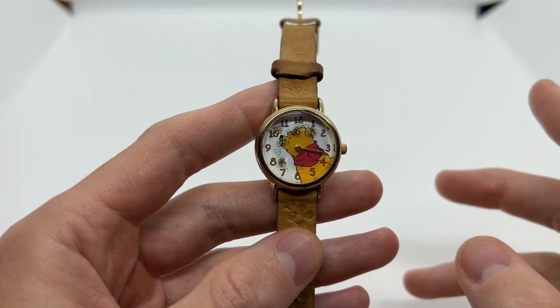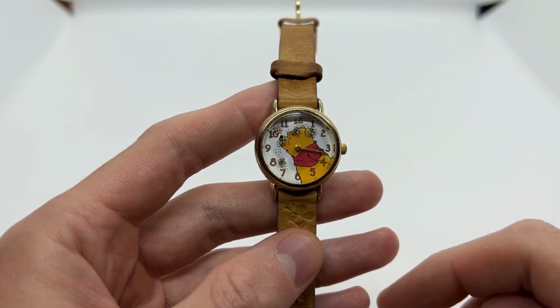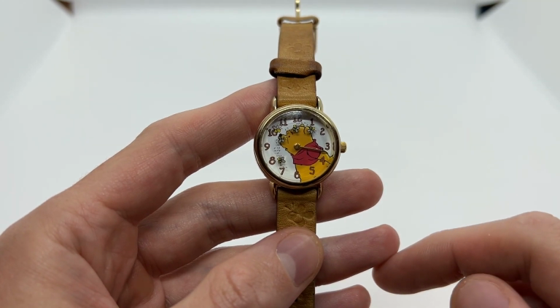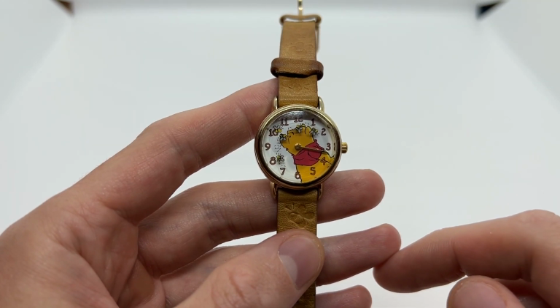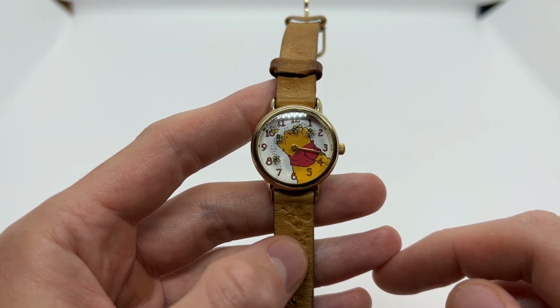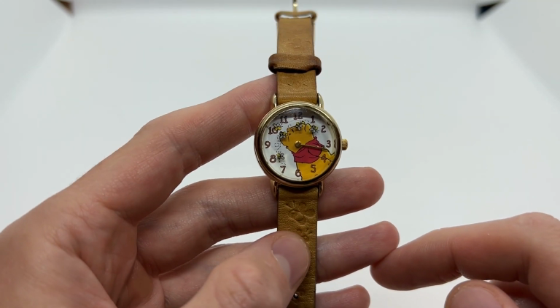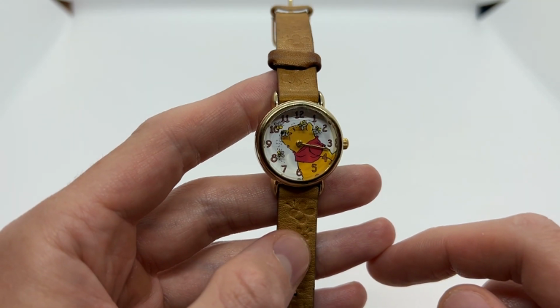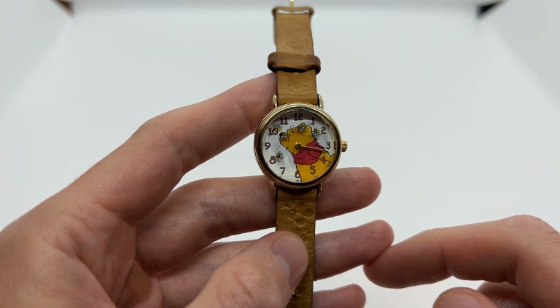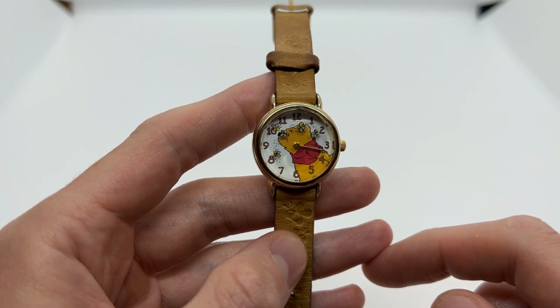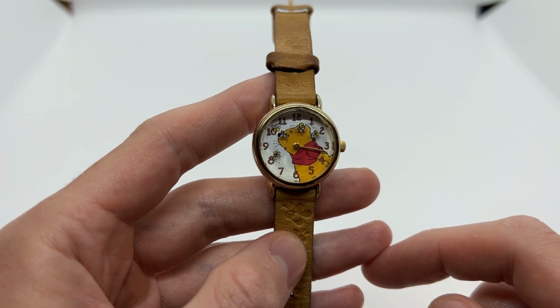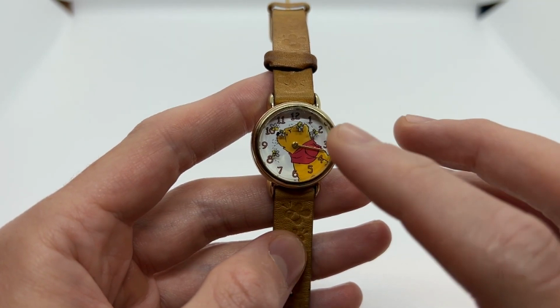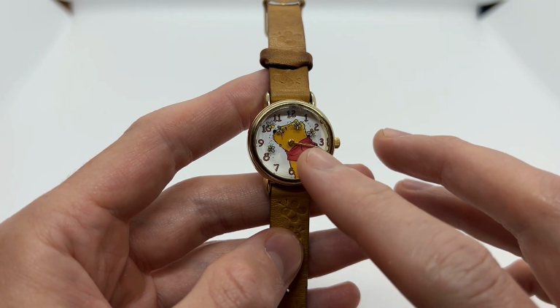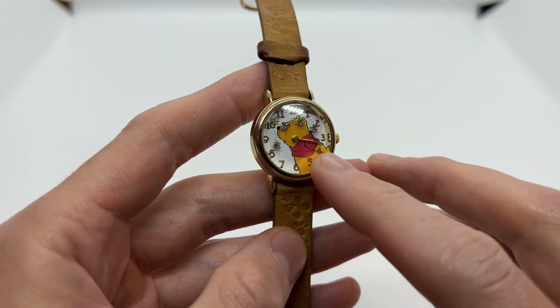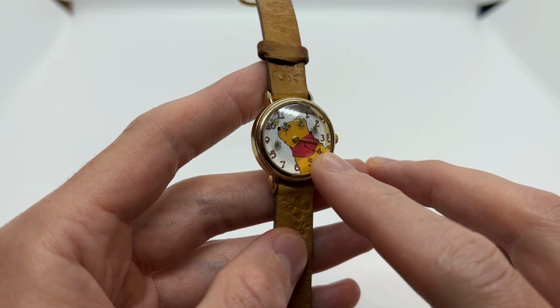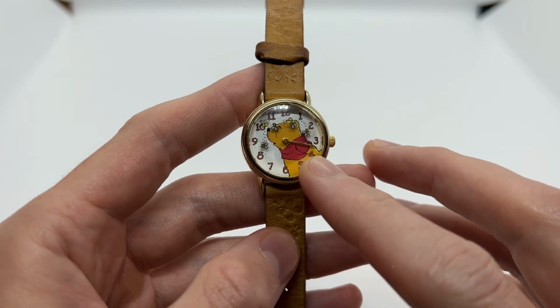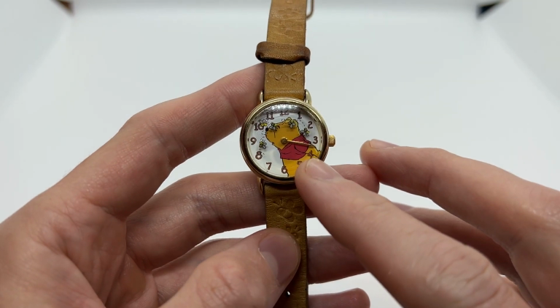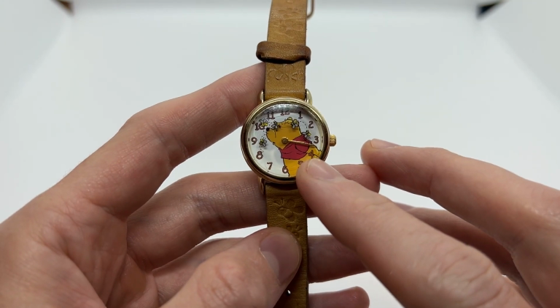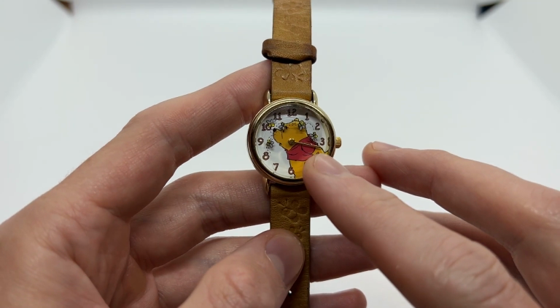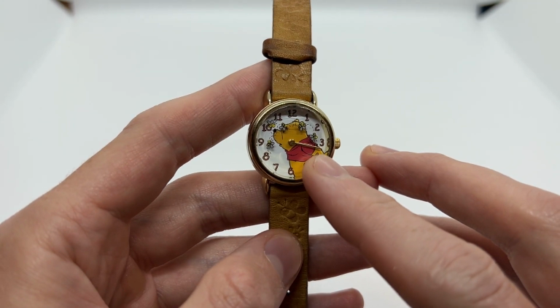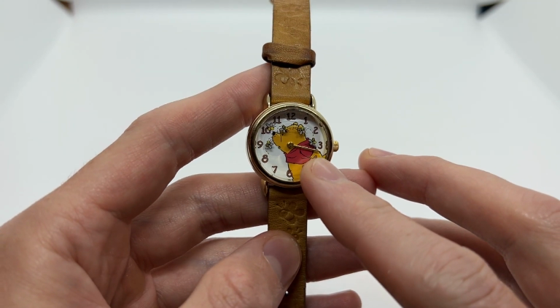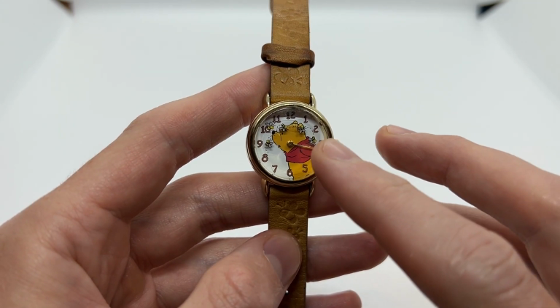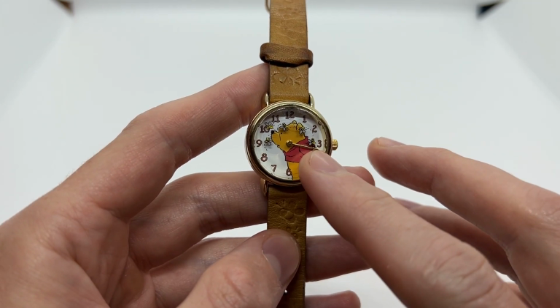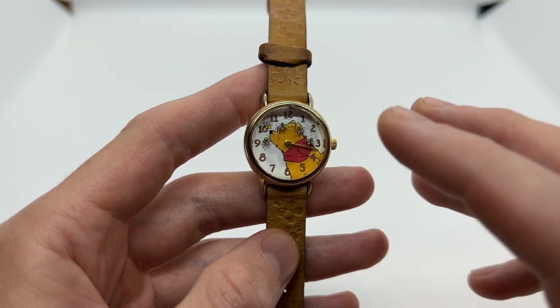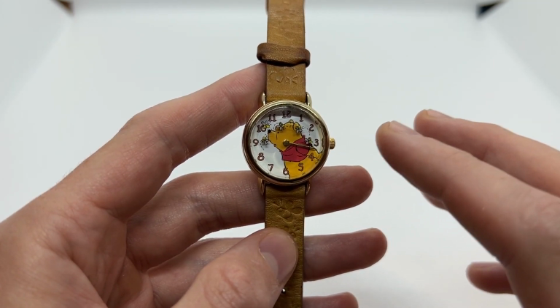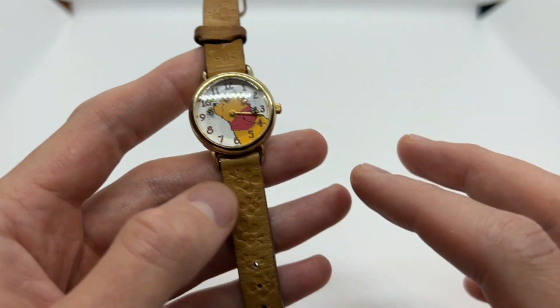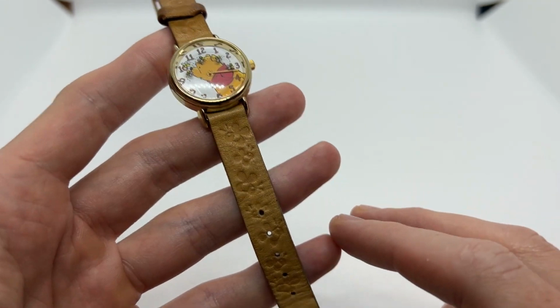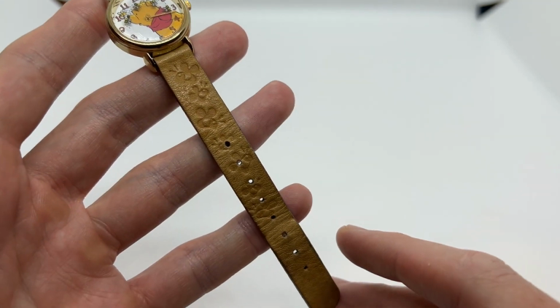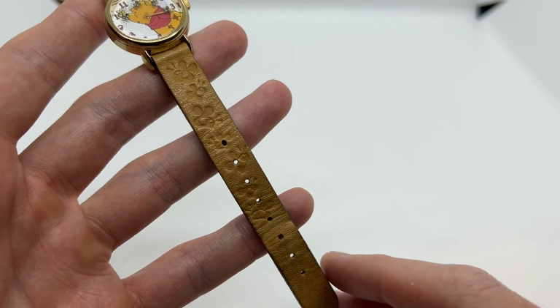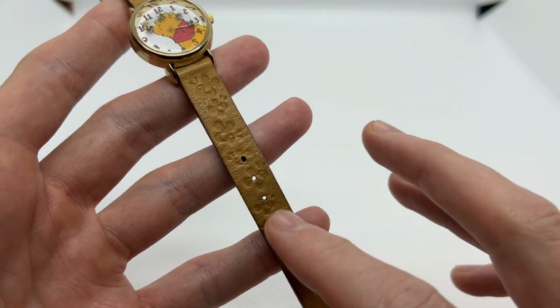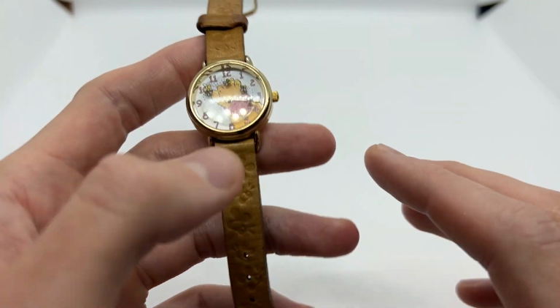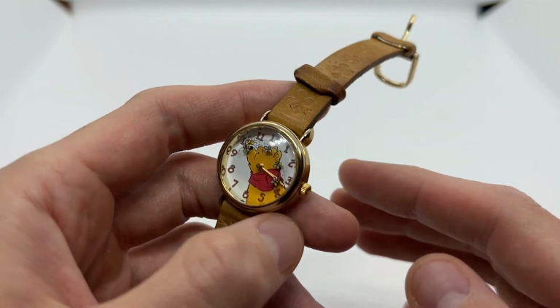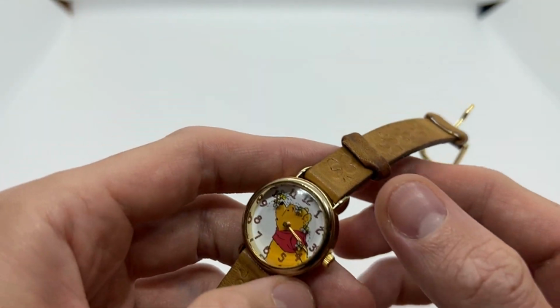Hello guys and welcome to another video from Vintage Radar. Today I'm going to present to you this very beautiful 90s Timex Winnie the Pooh watch that comes with the original strap.